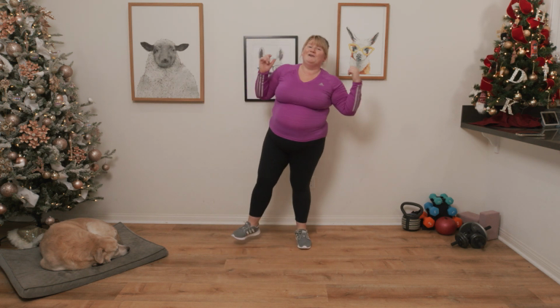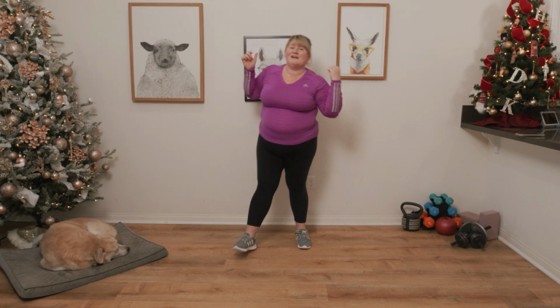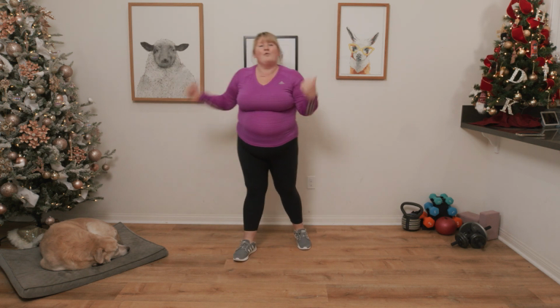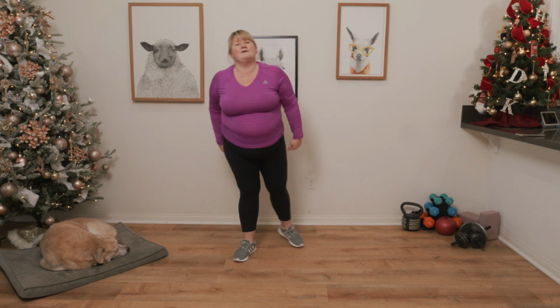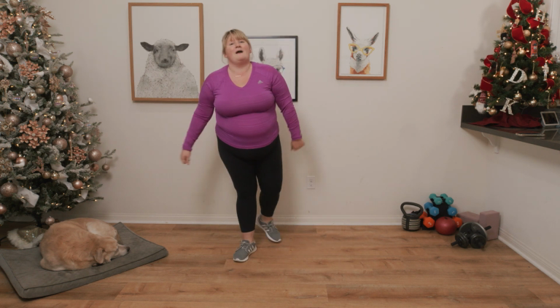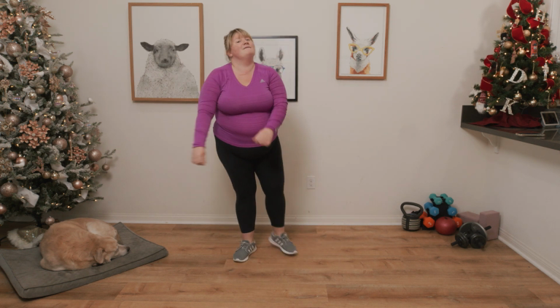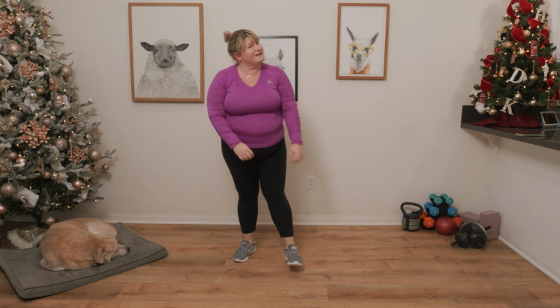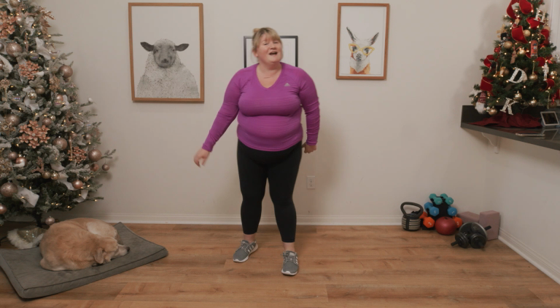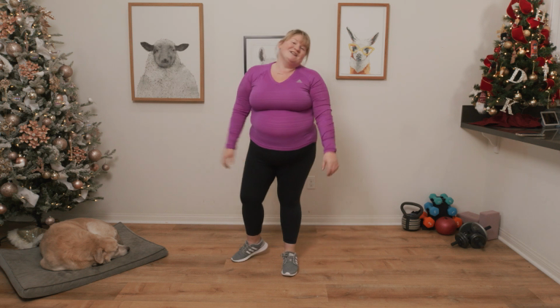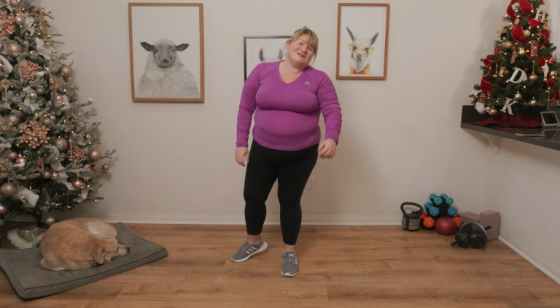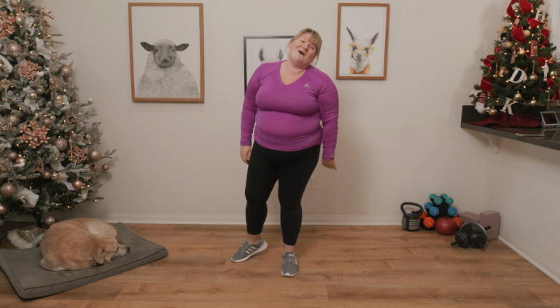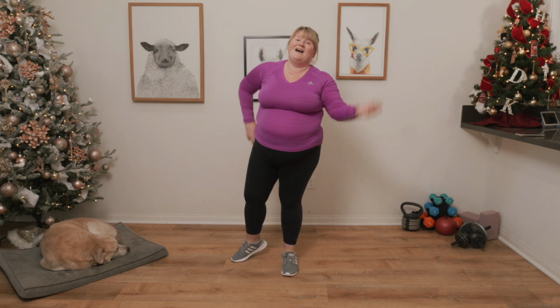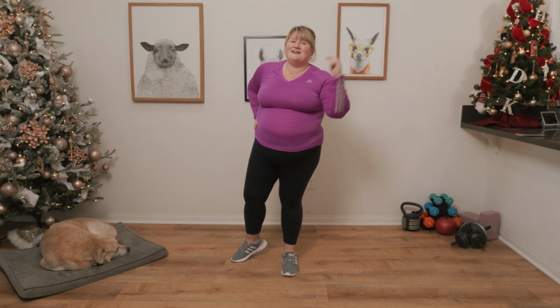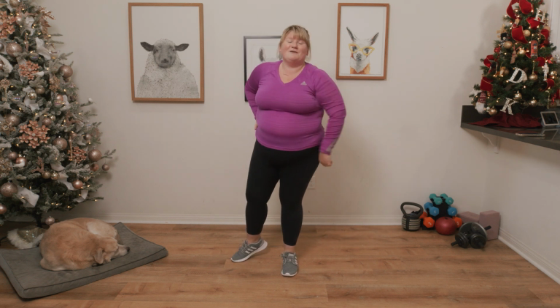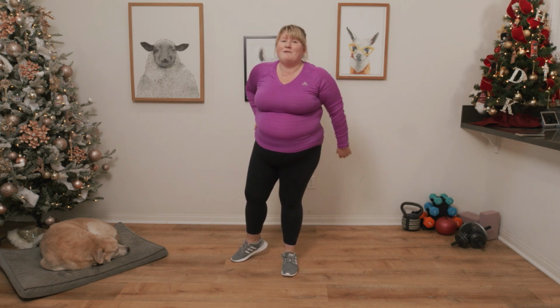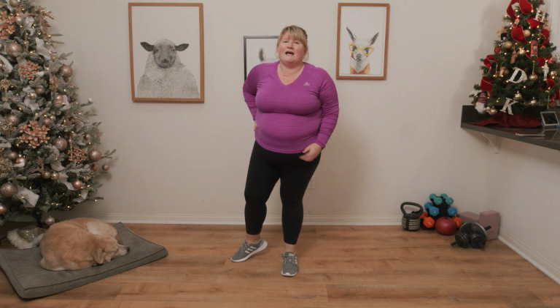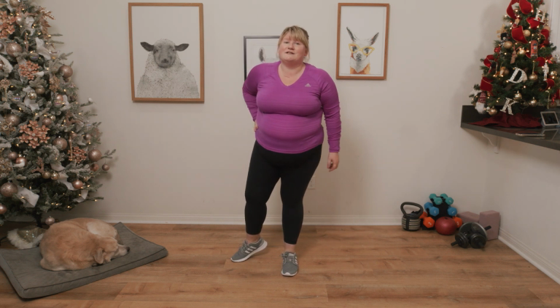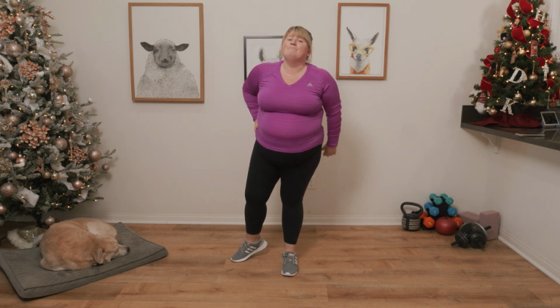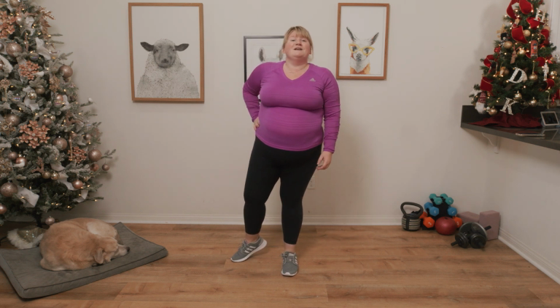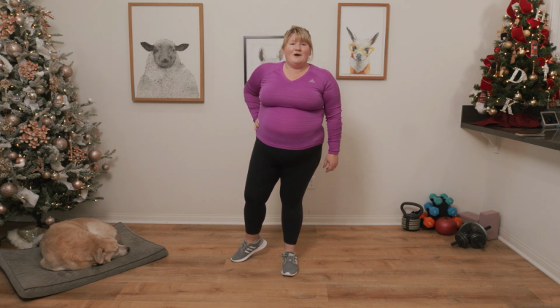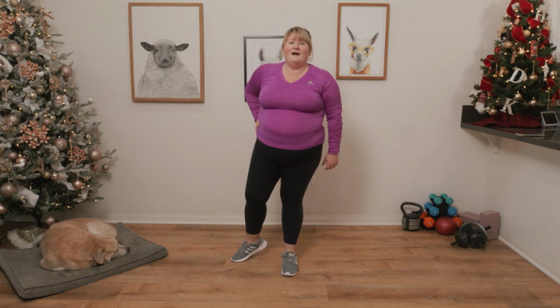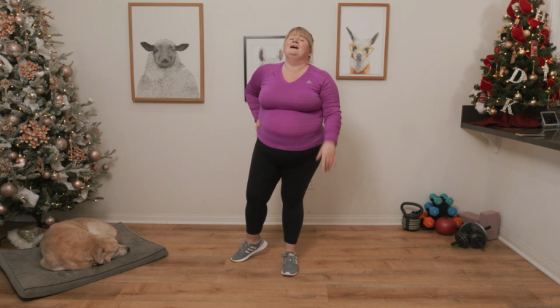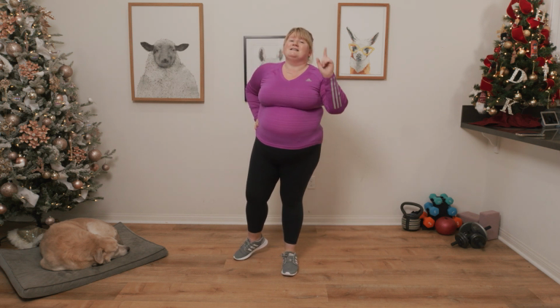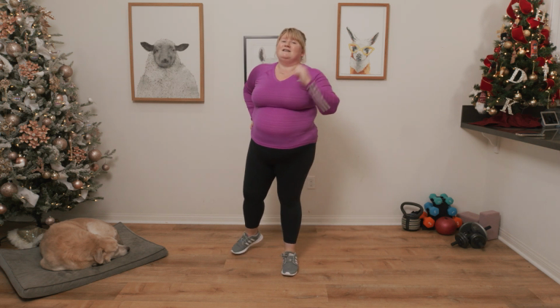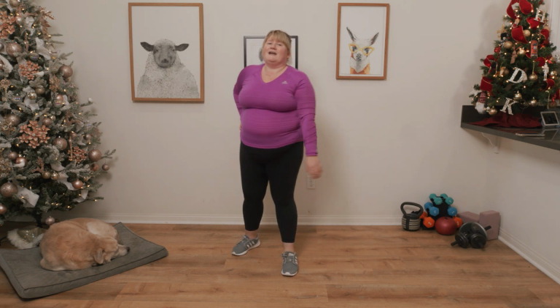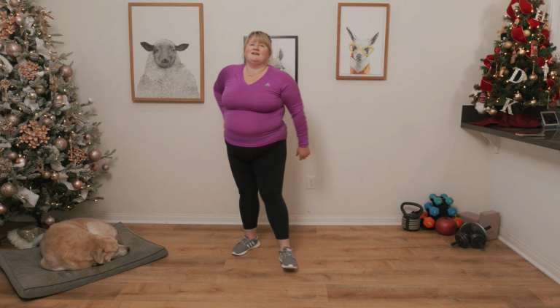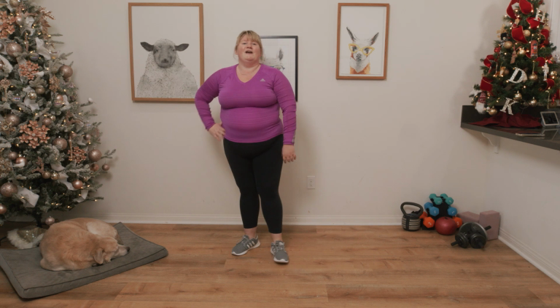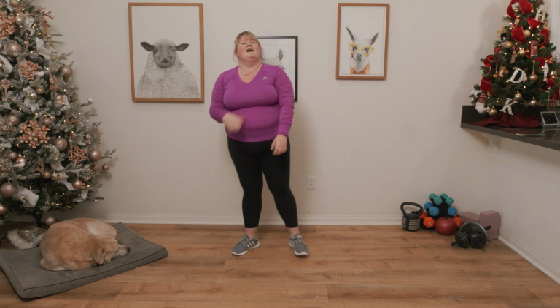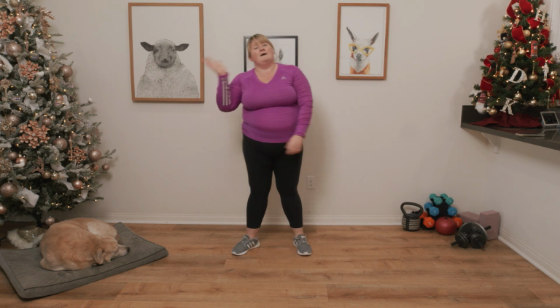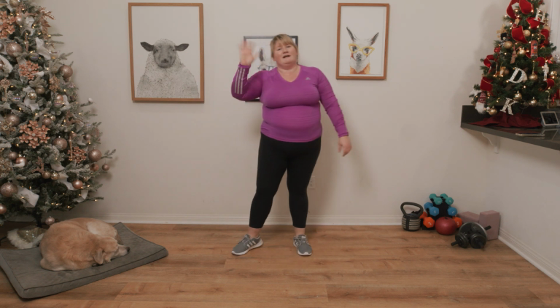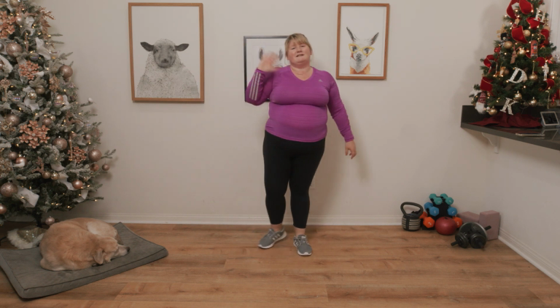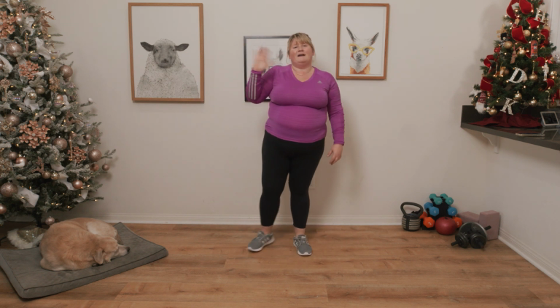Awesome job! You are now warmed up and ready to do another one of my workouts. See you again soon. Bye, my darlings!